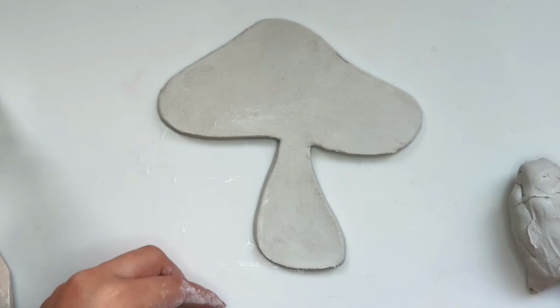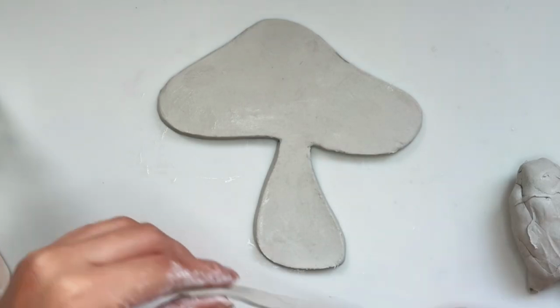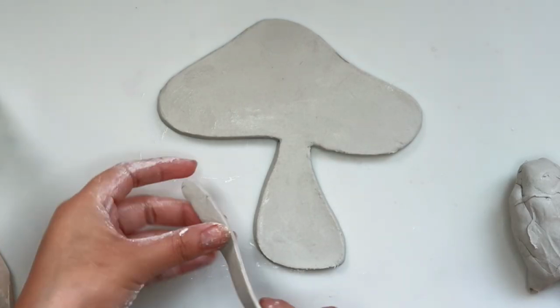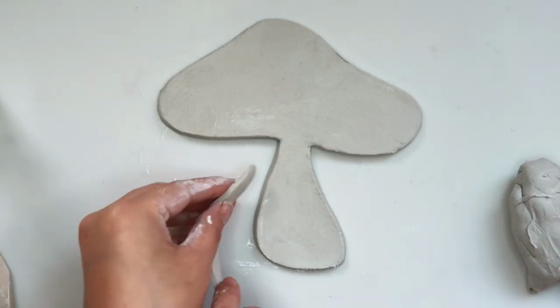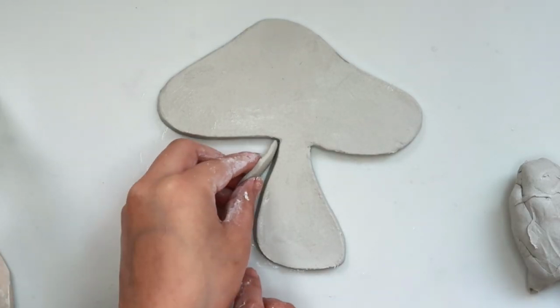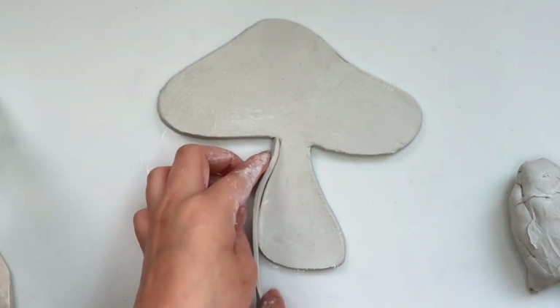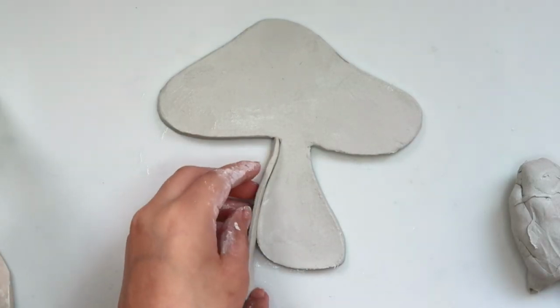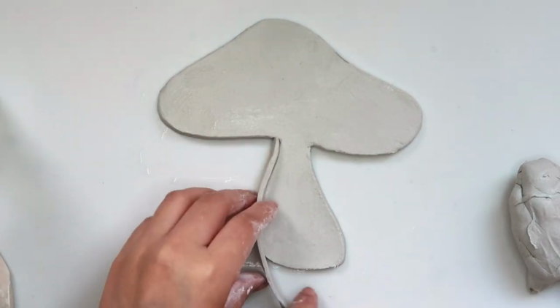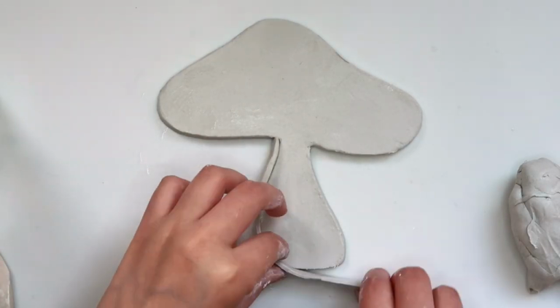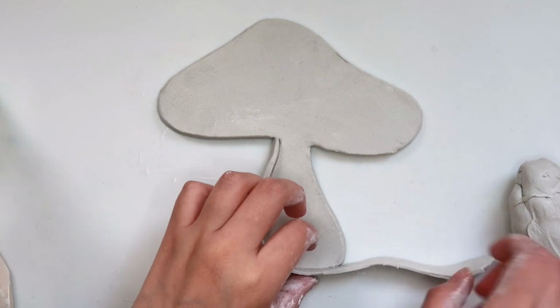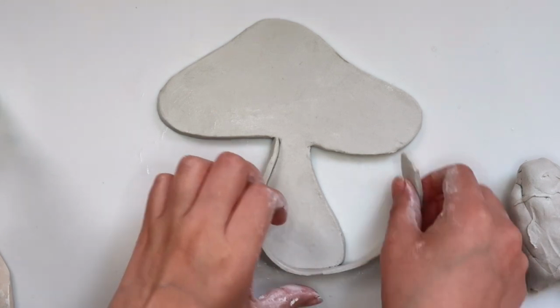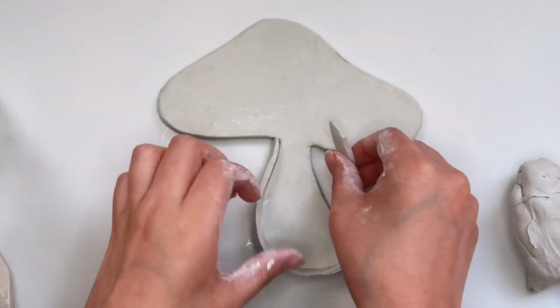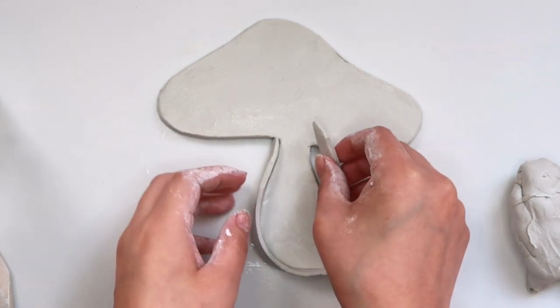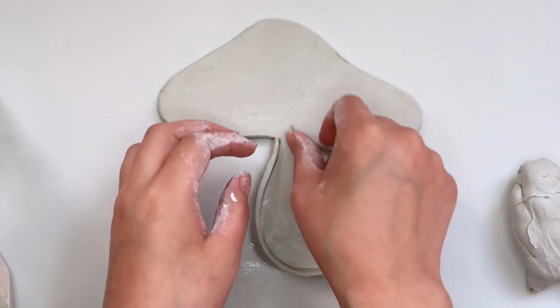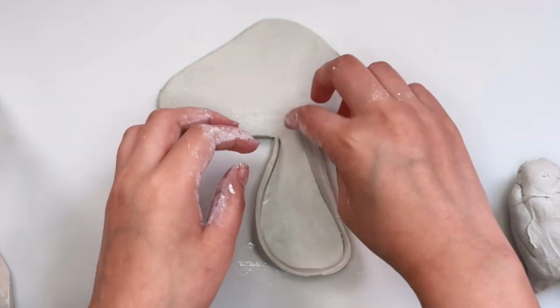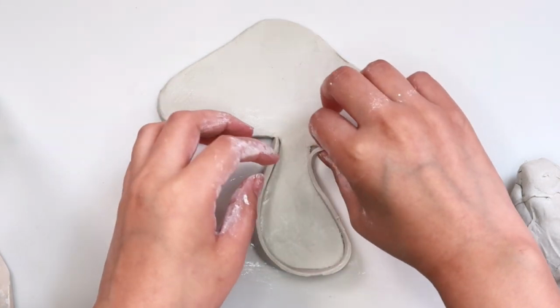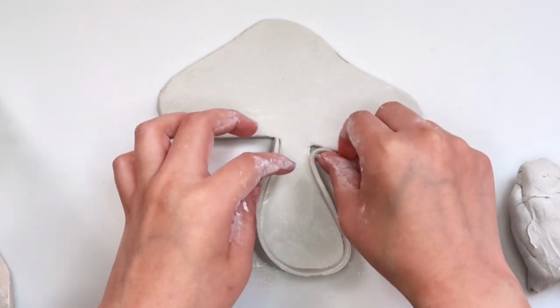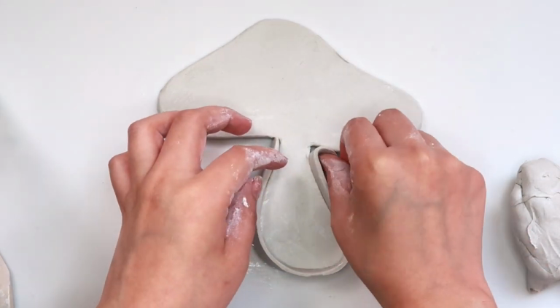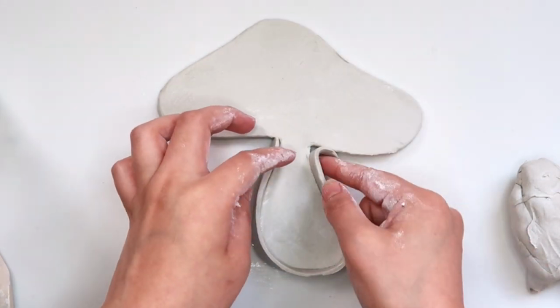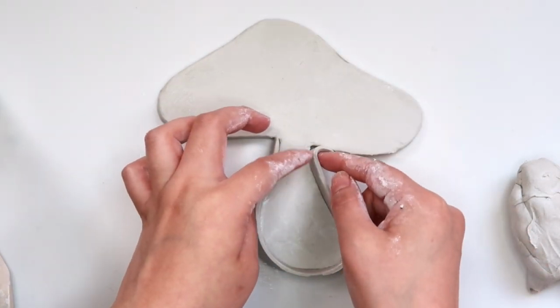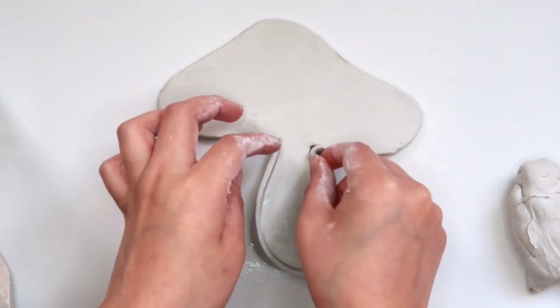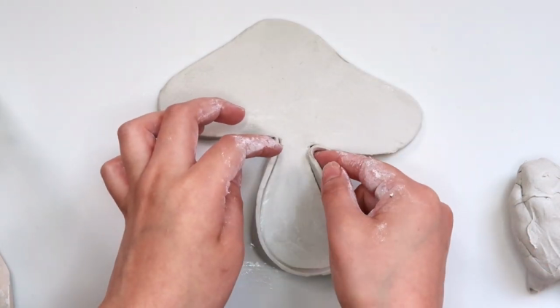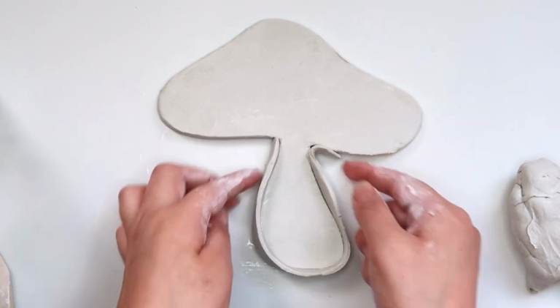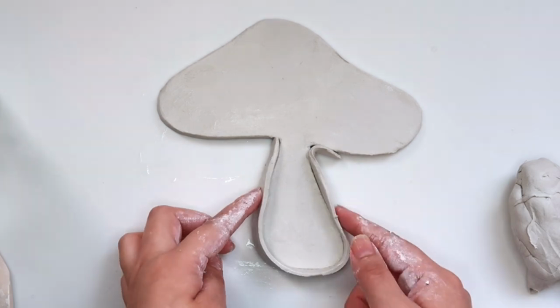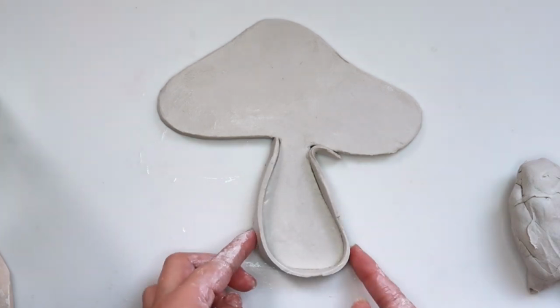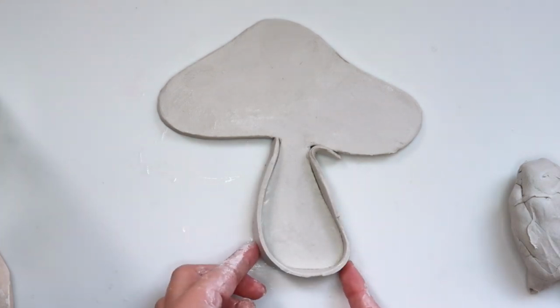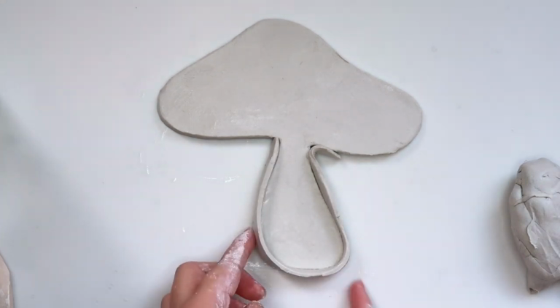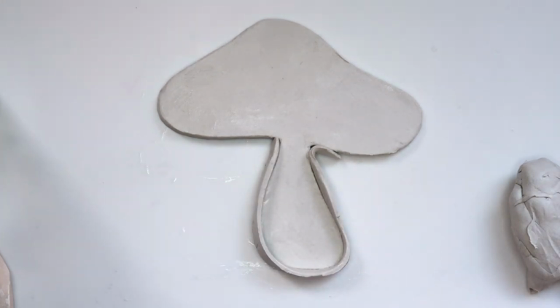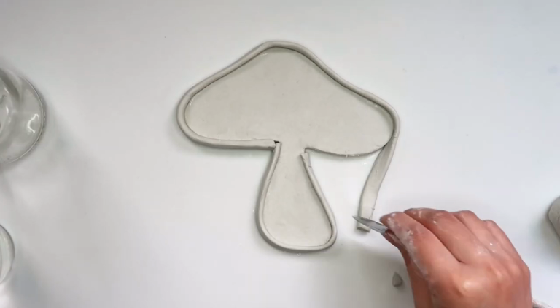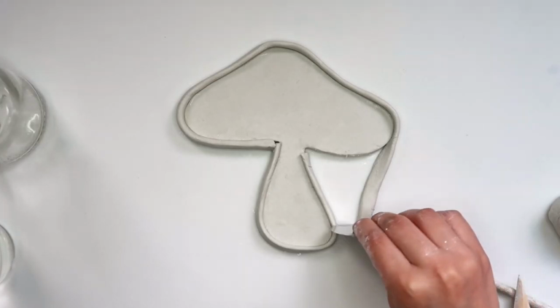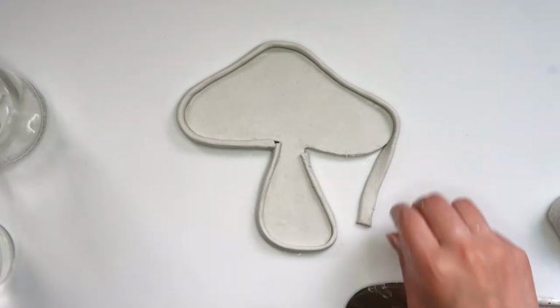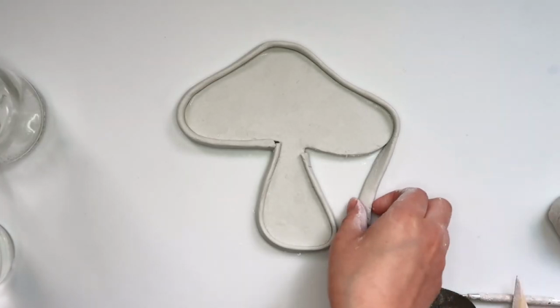Now I'm going to lift up that piece of flat clay and put it around our mushroom to give it a border, so that any jewelry we have on our tray doesn't fall out. Then just do that all around the mushroom.